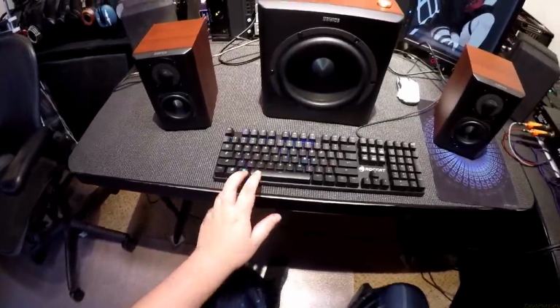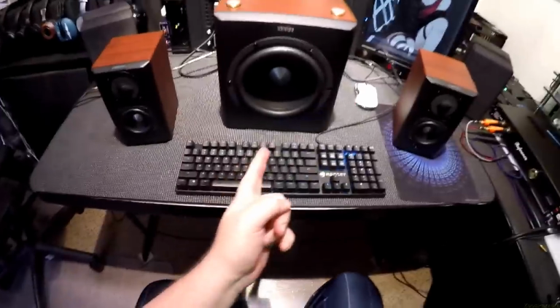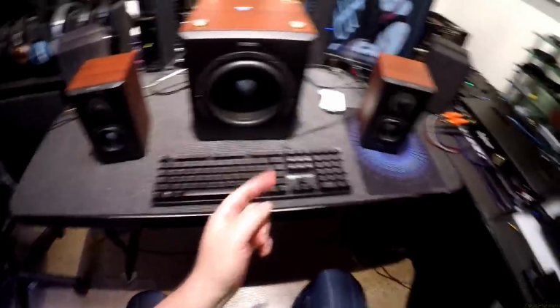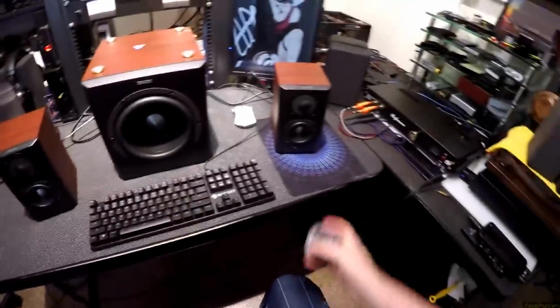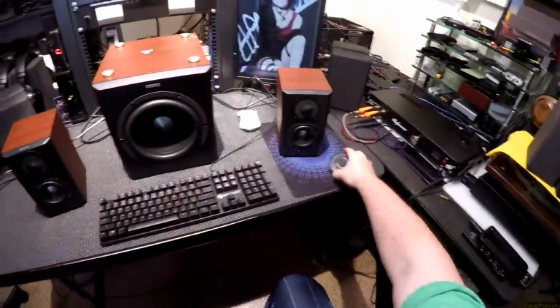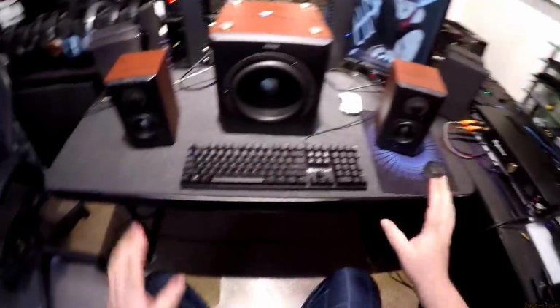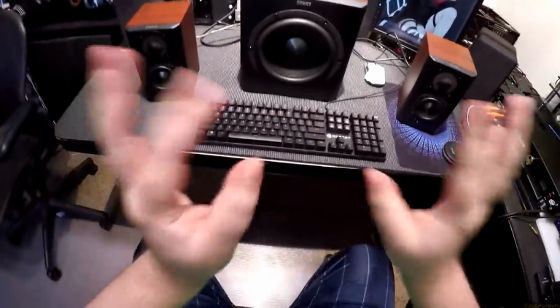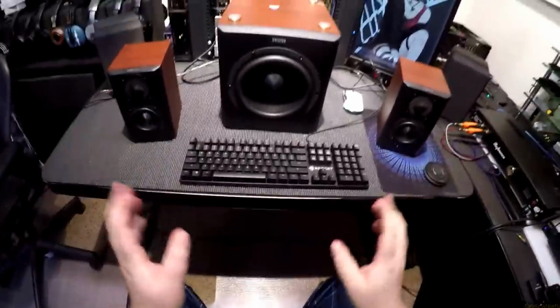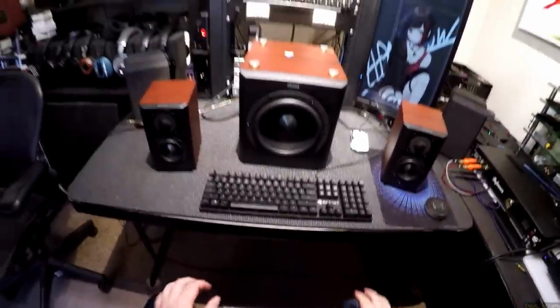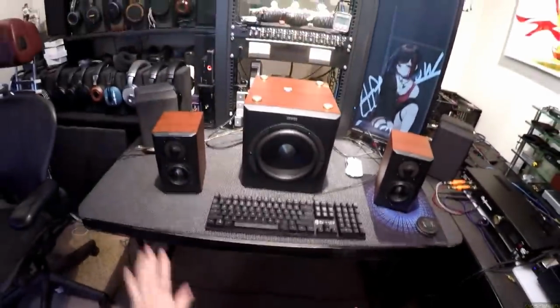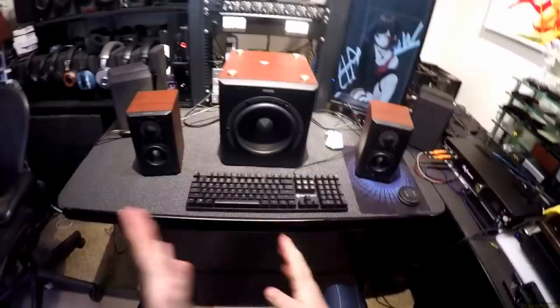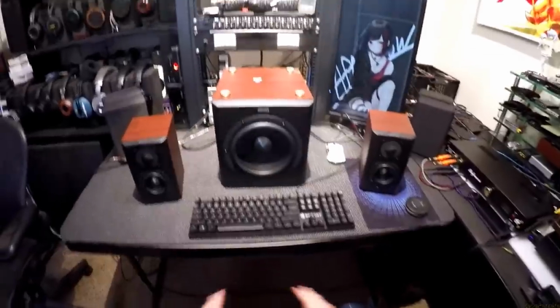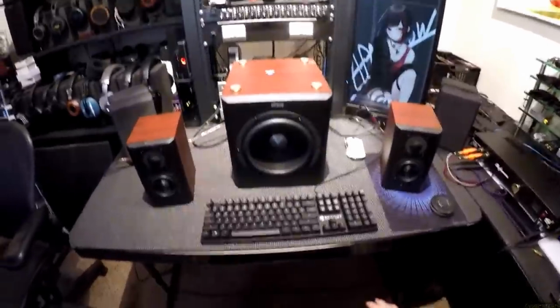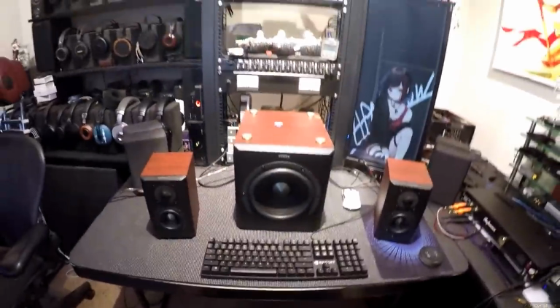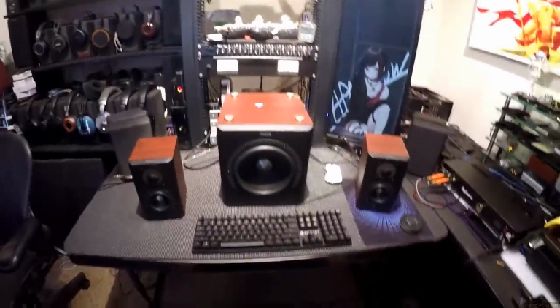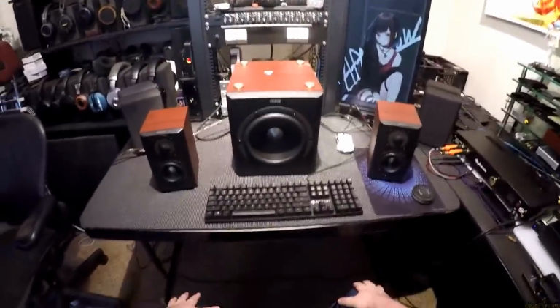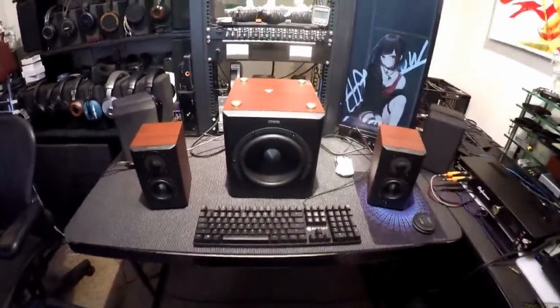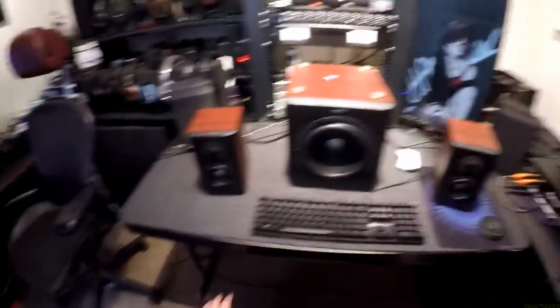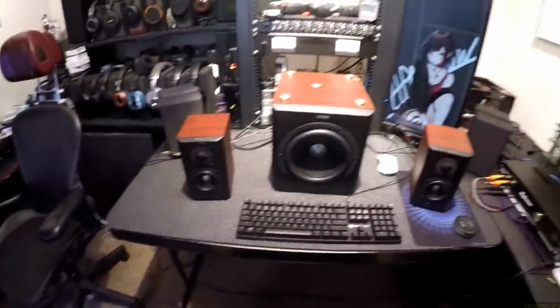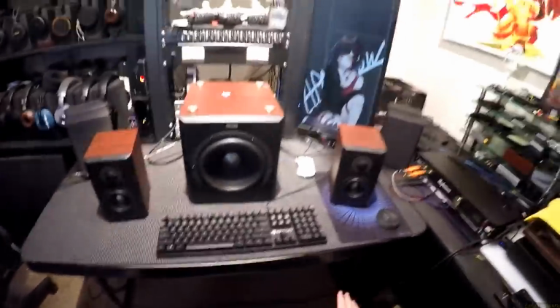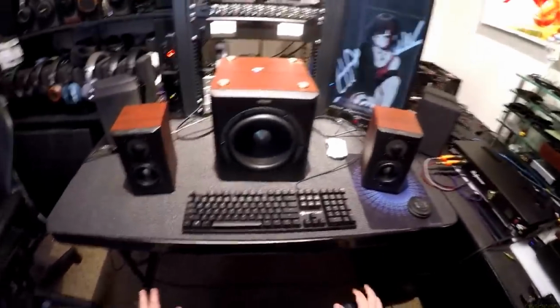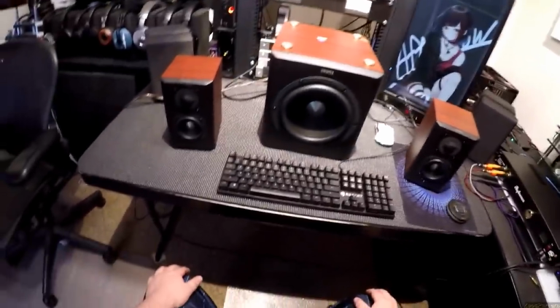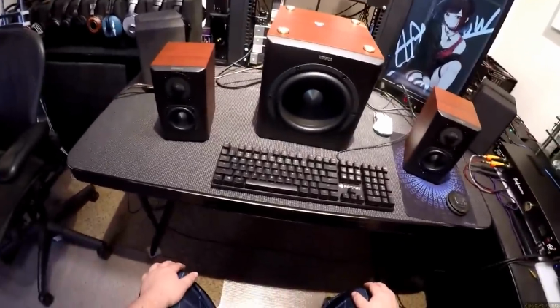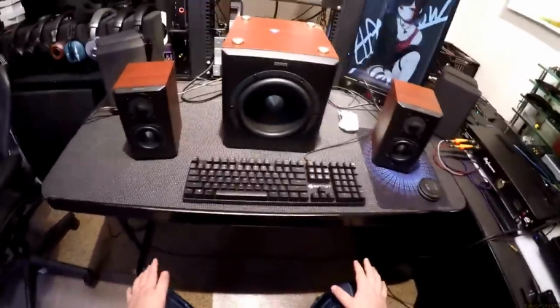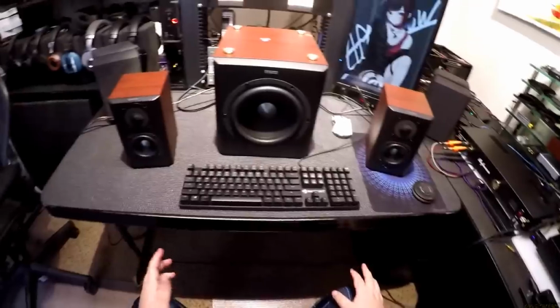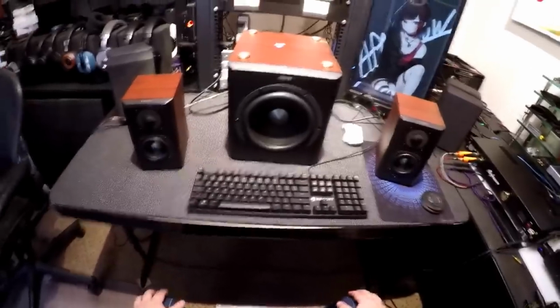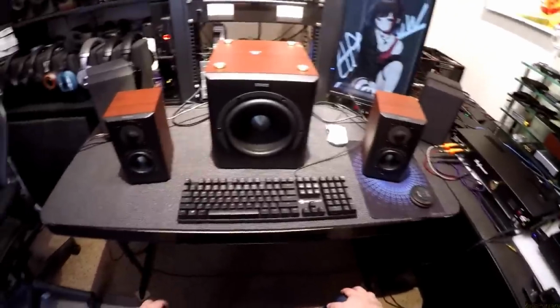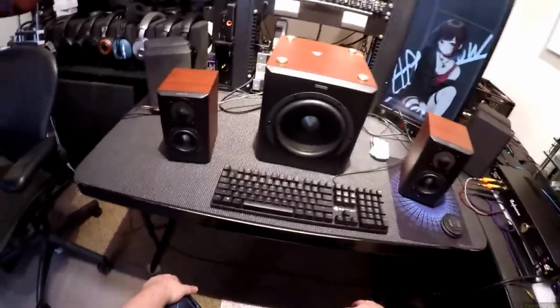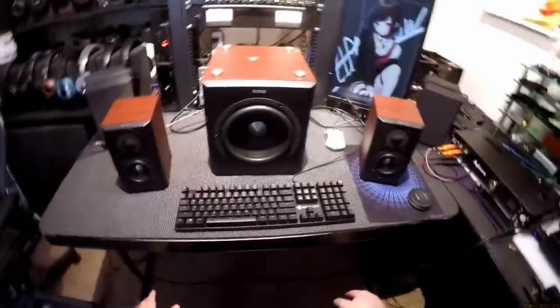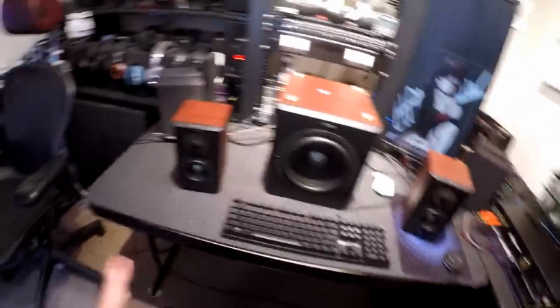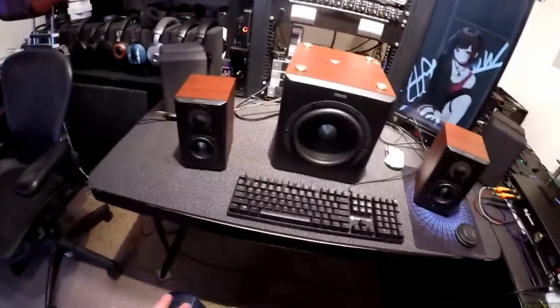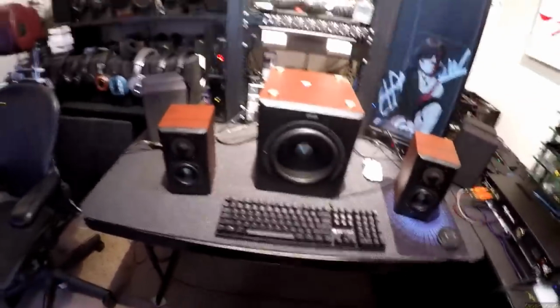Edifier contacted me a couple months ago — they're like 'hey S350DB' and I'm like 'hey what?' I looked it up: 2.1, 300 bucks. Alright Edifier, I like Edifier.